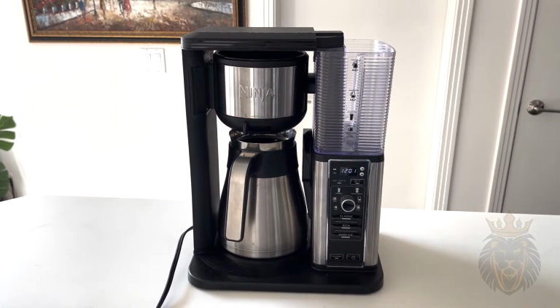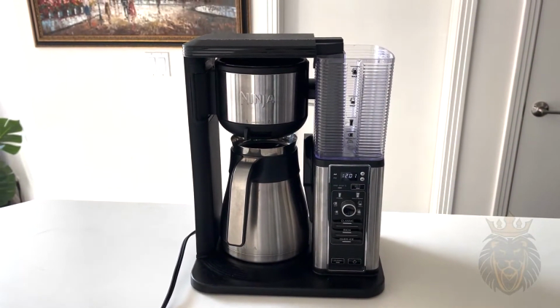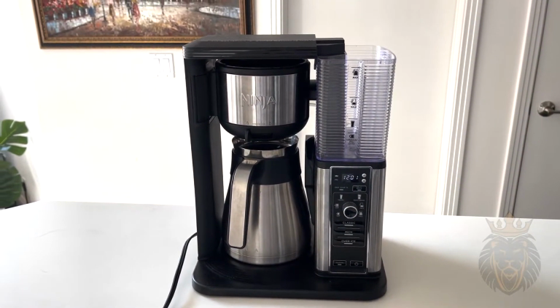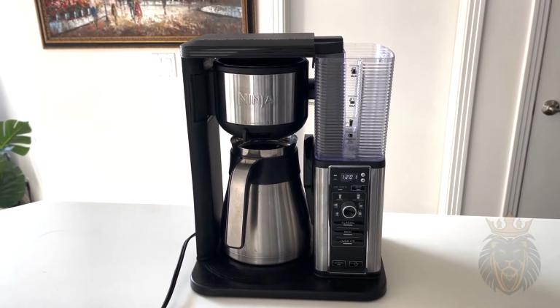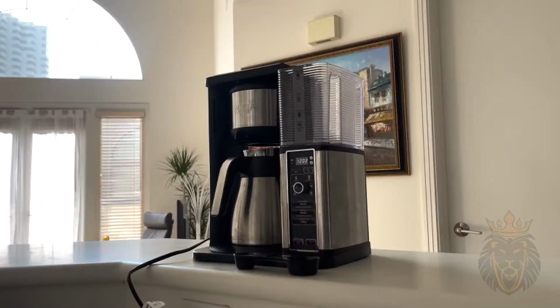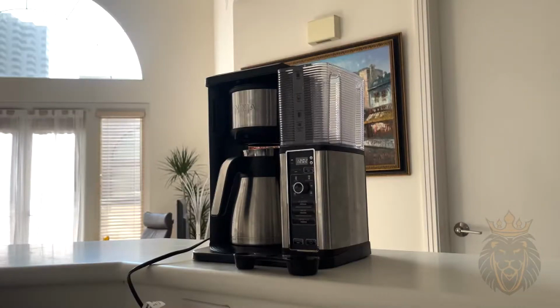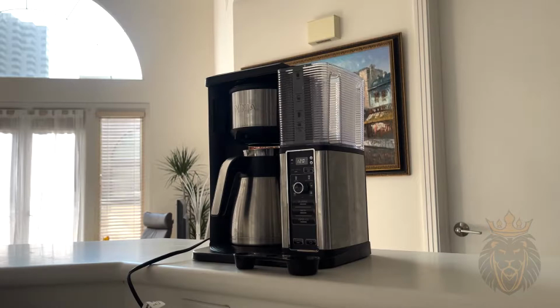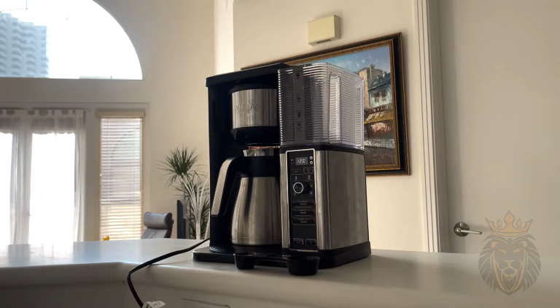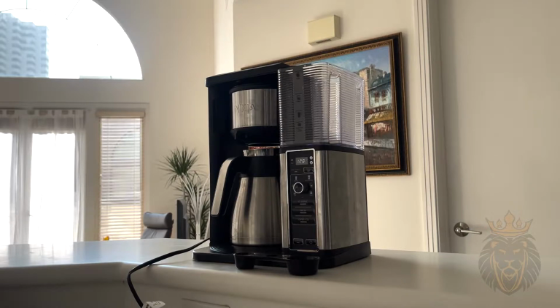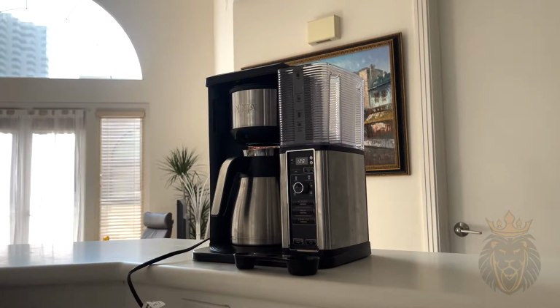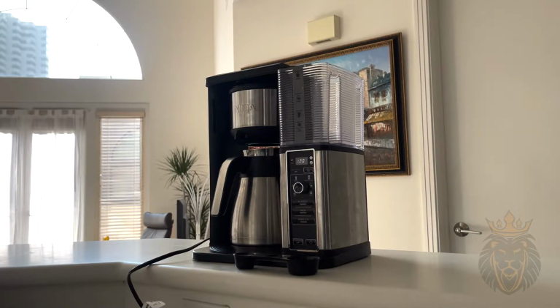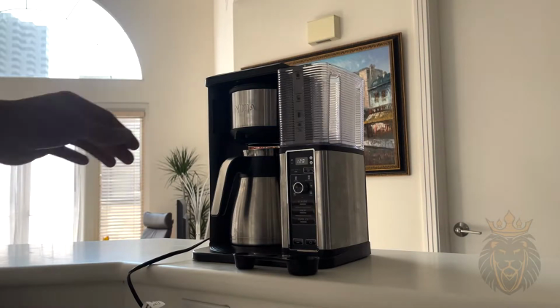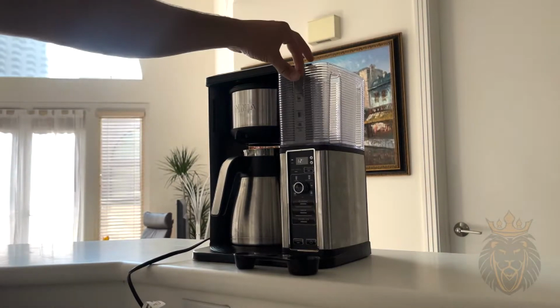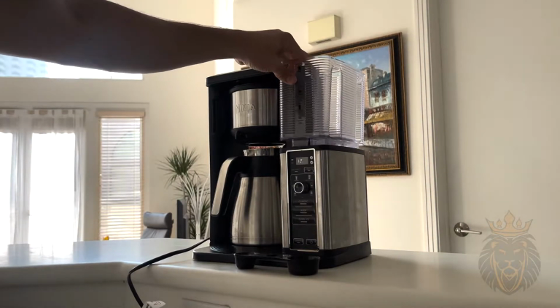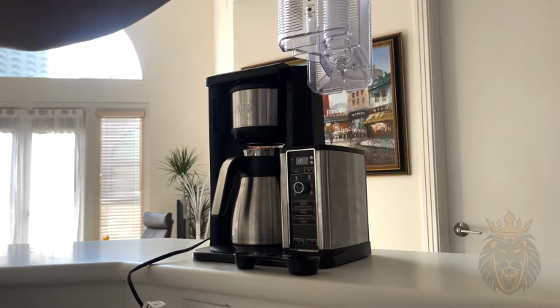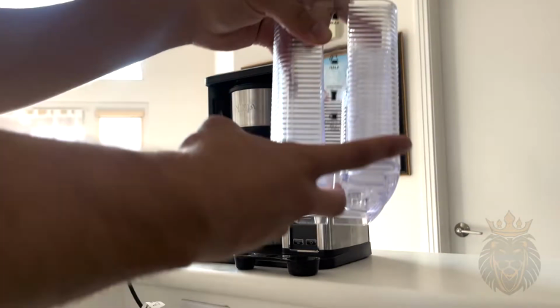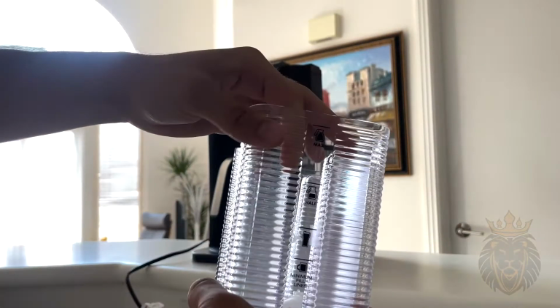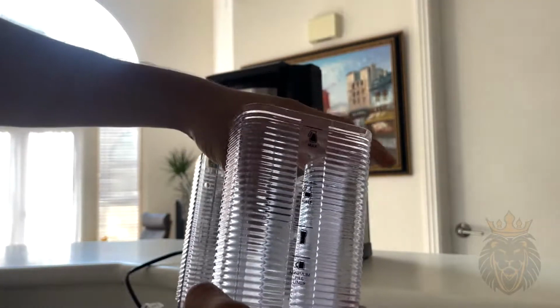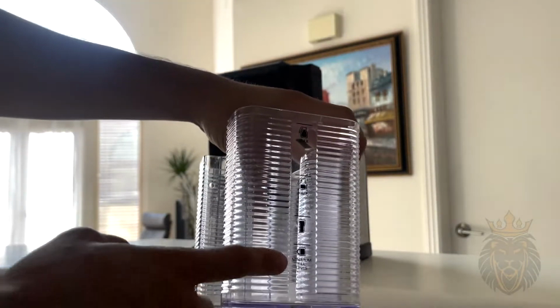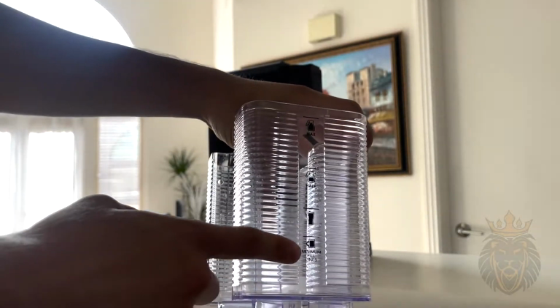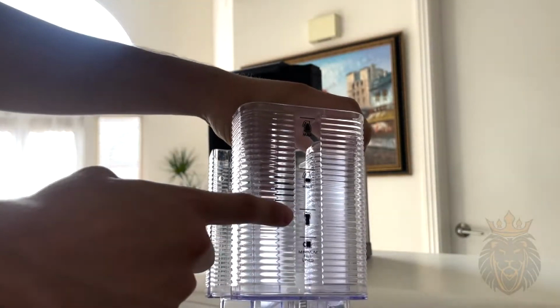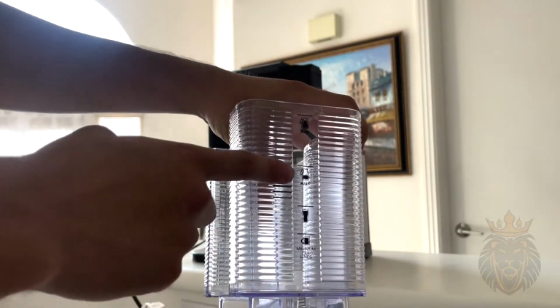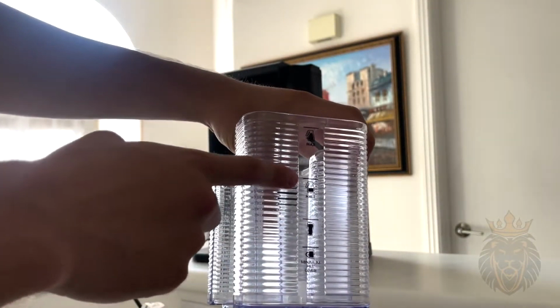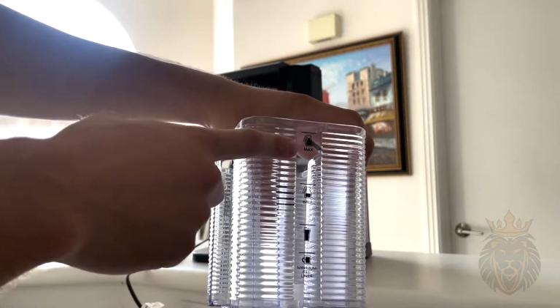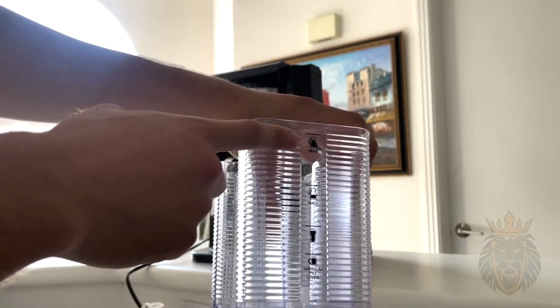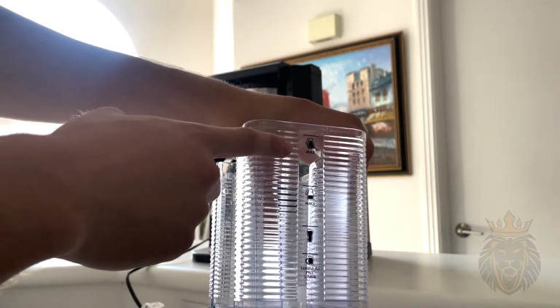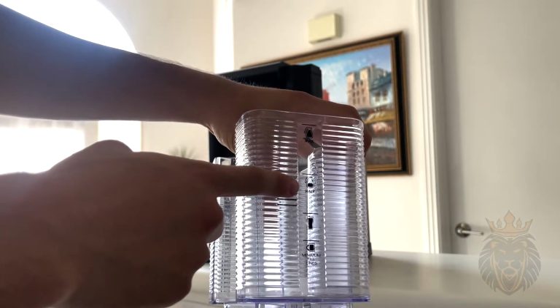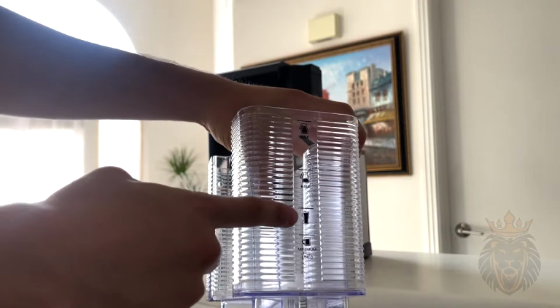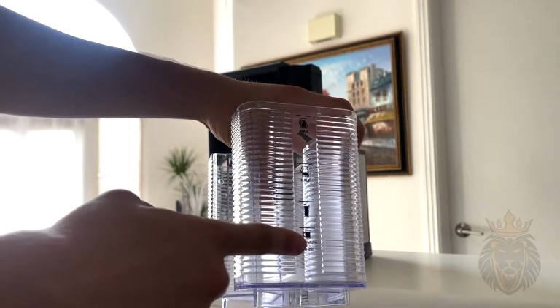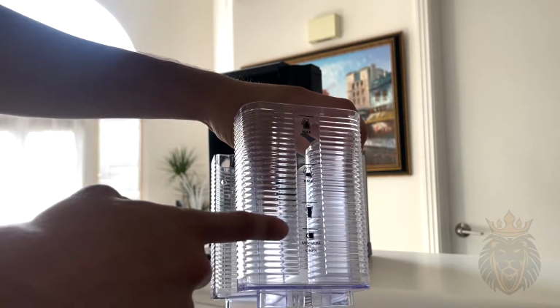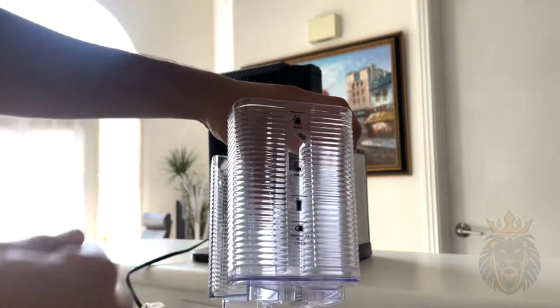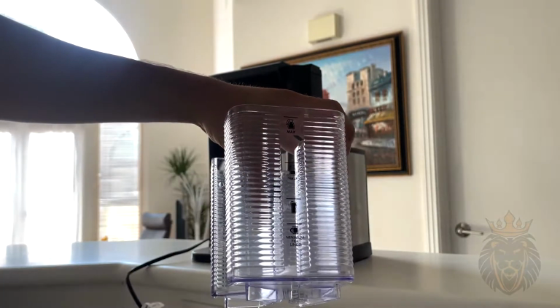First things first, we need to fill the water to our desired level. As you can see, it tells you how much water you need for each individual cup size.